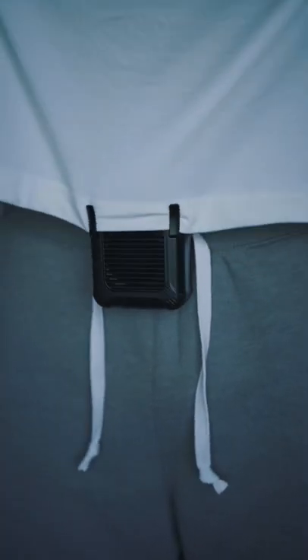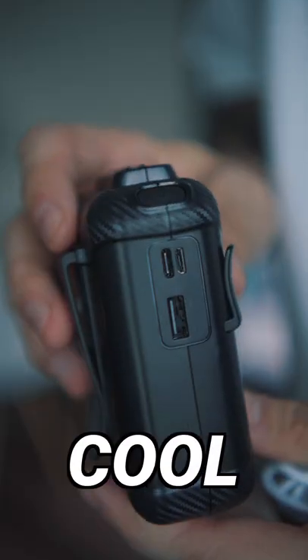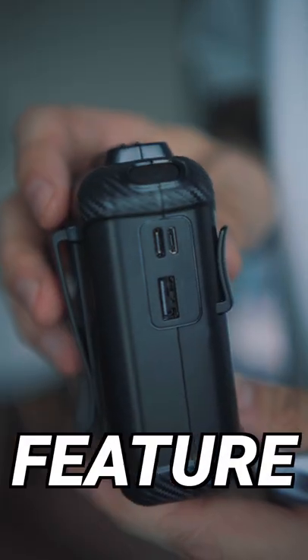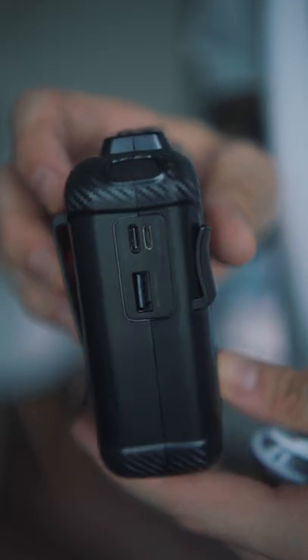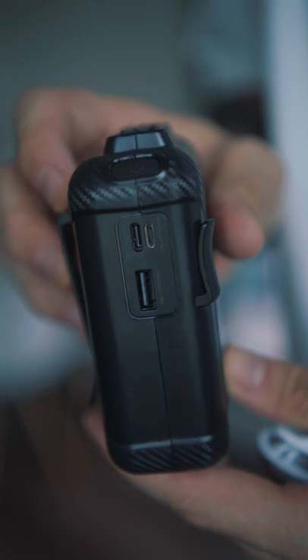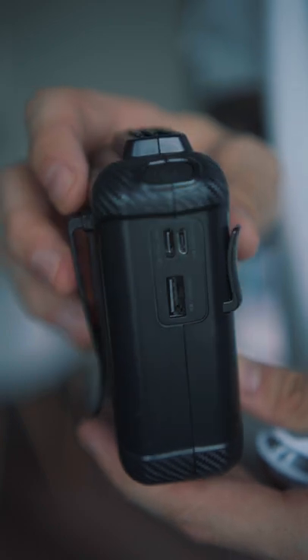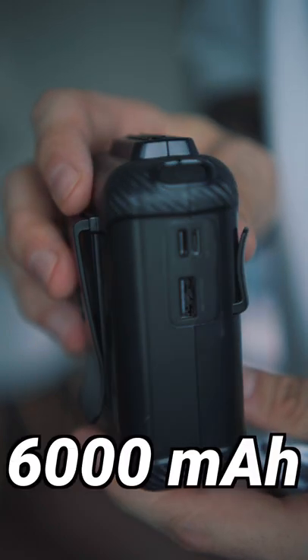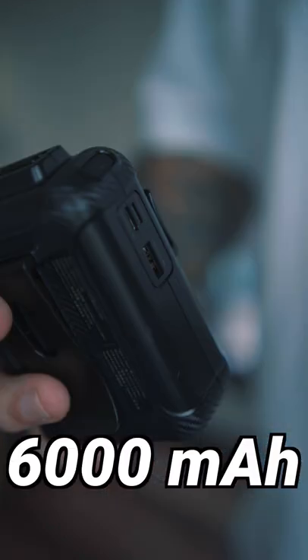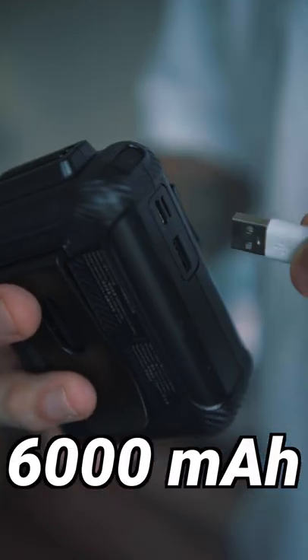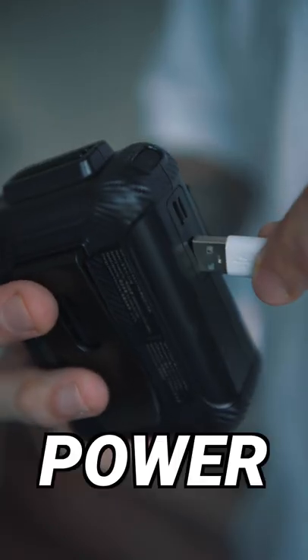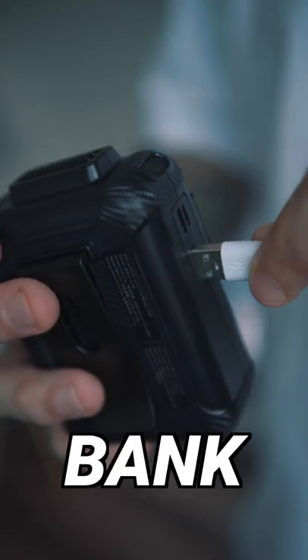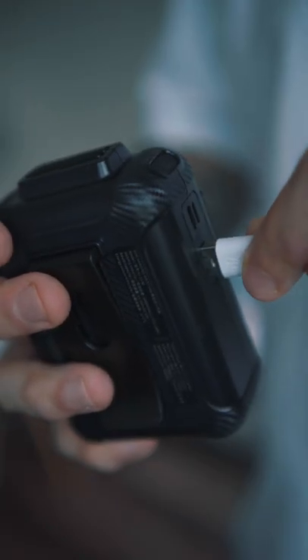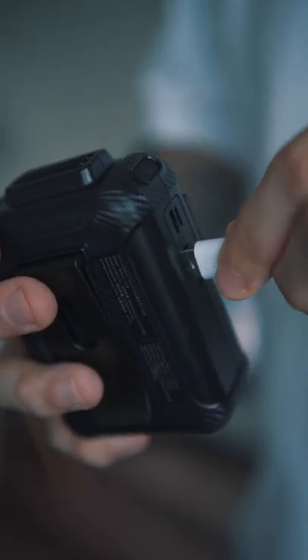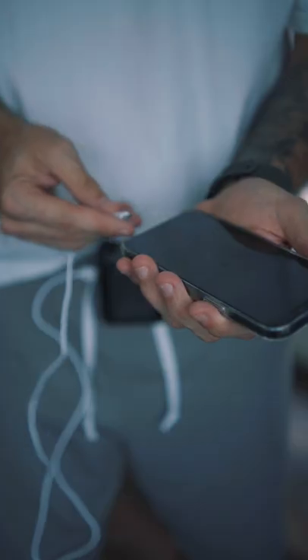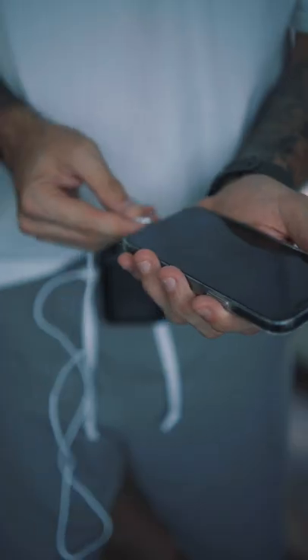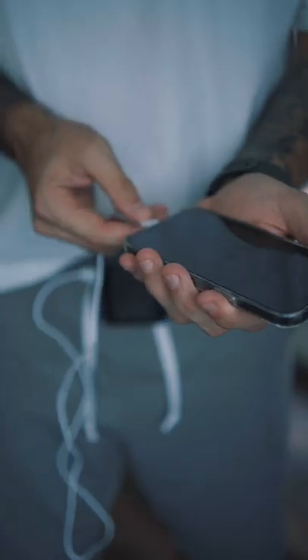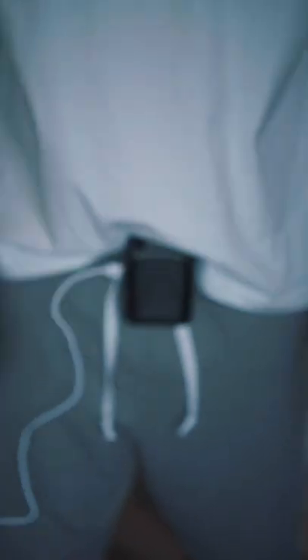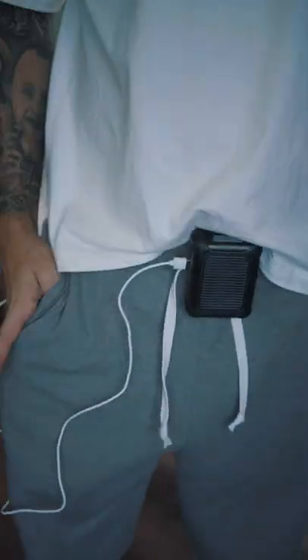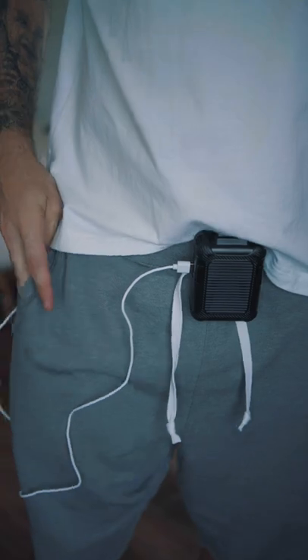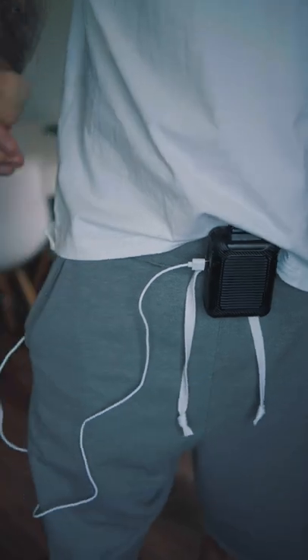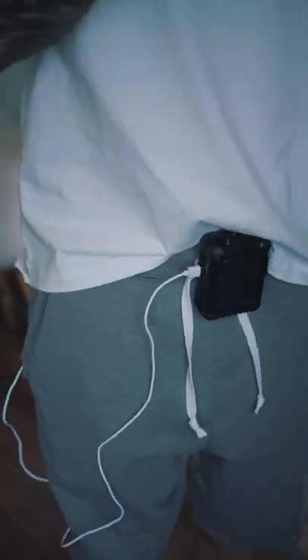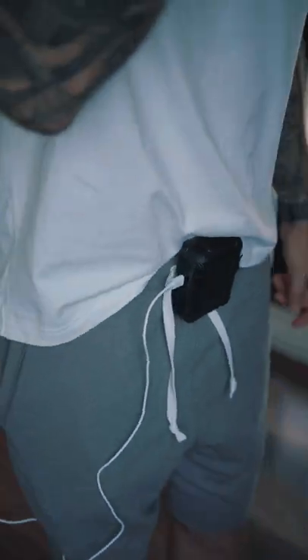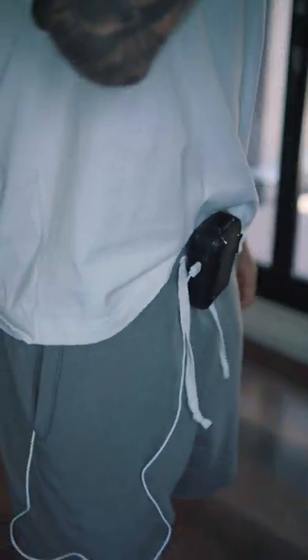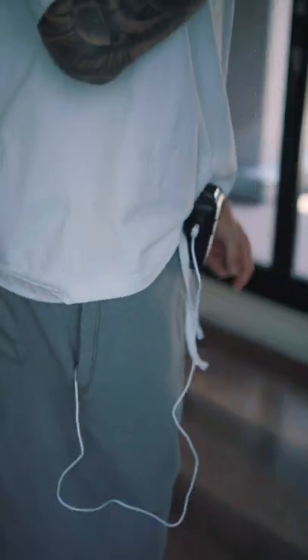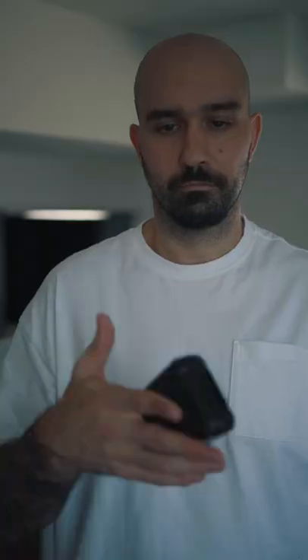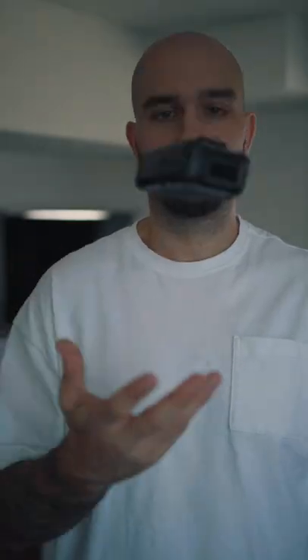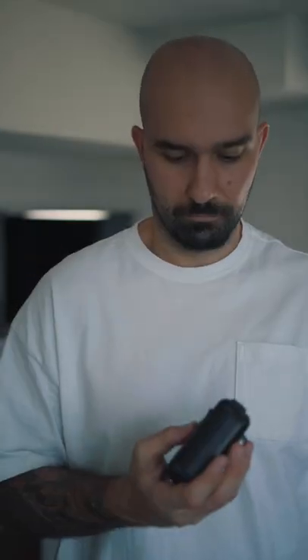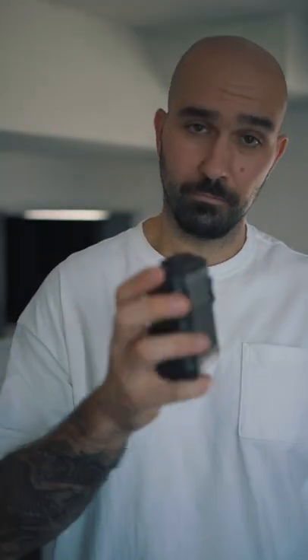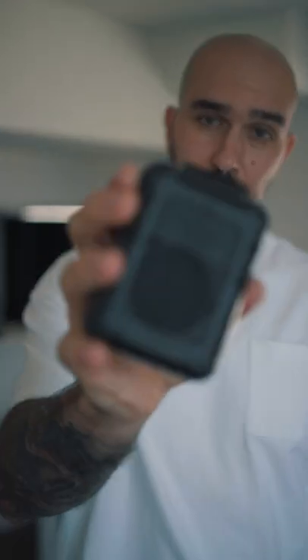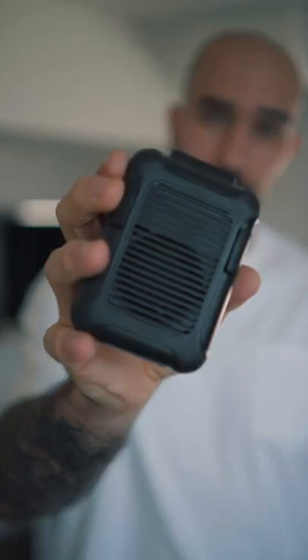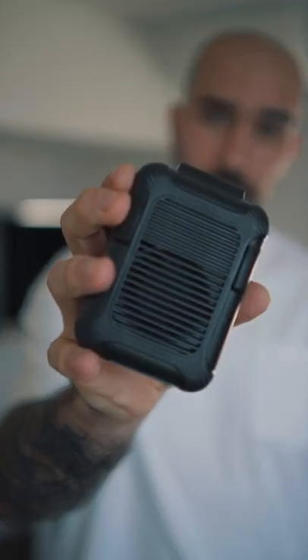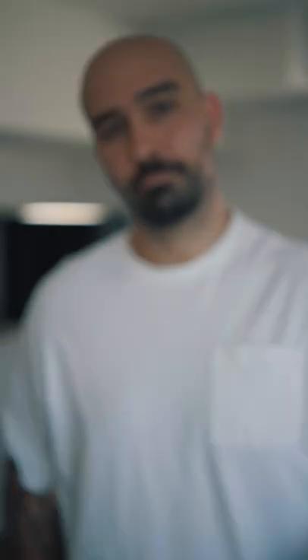Last cool feature — it's also a 6000mAh power bank. So if you need to recharge your phone, just plug in your USB cable and voila, you are recharging your phone while using the fan.